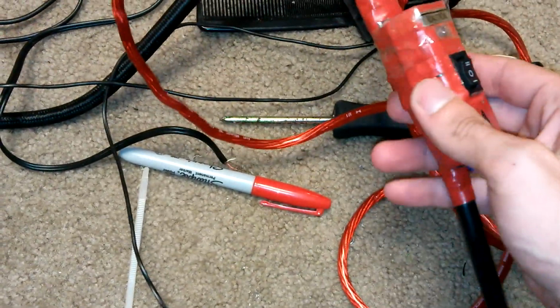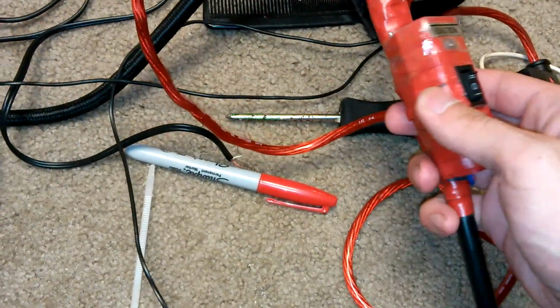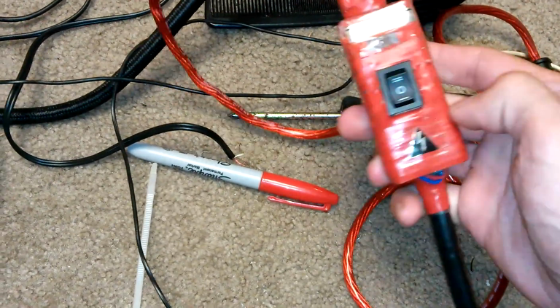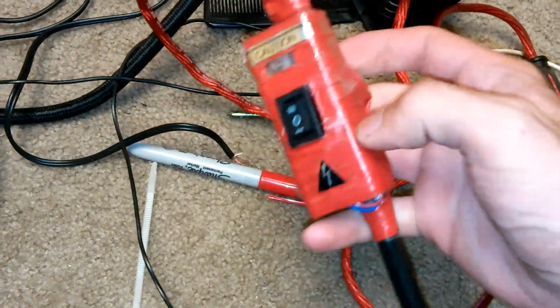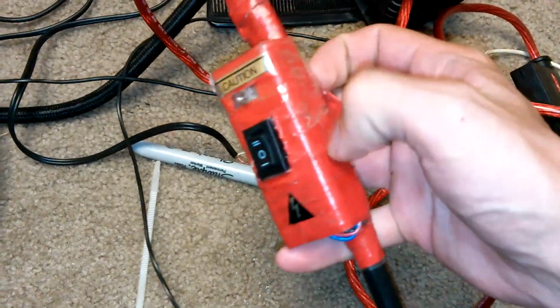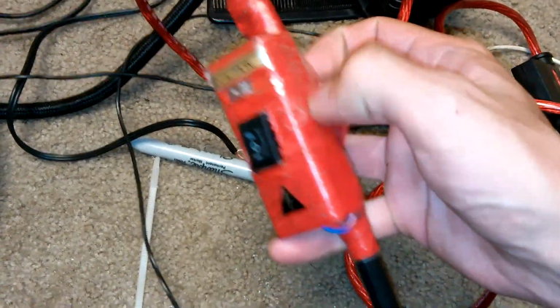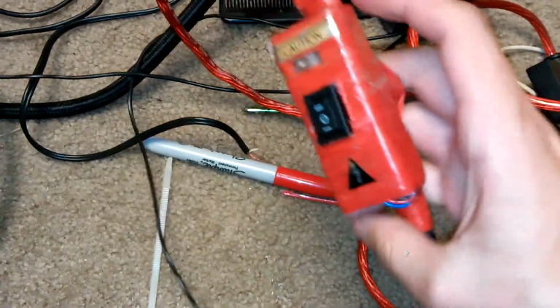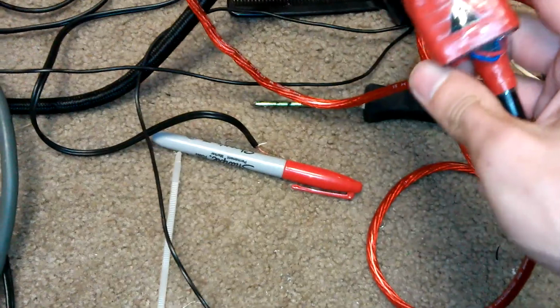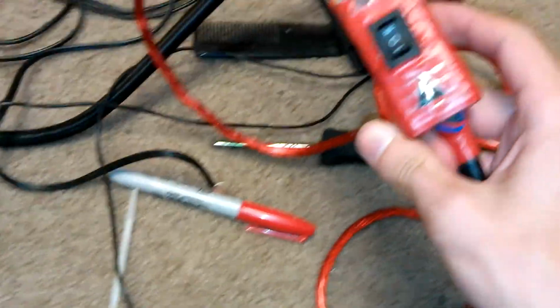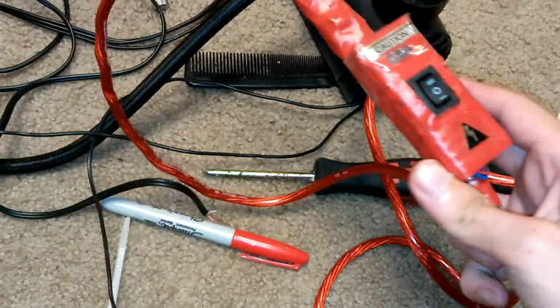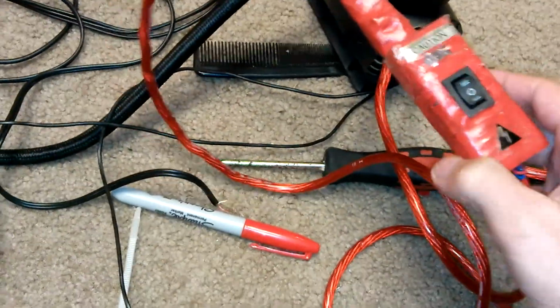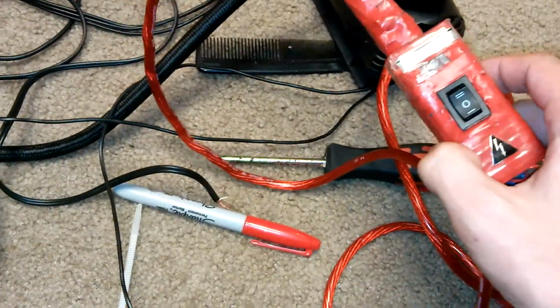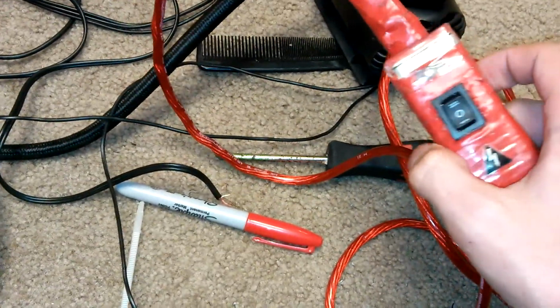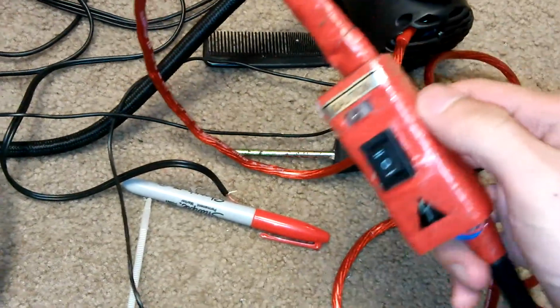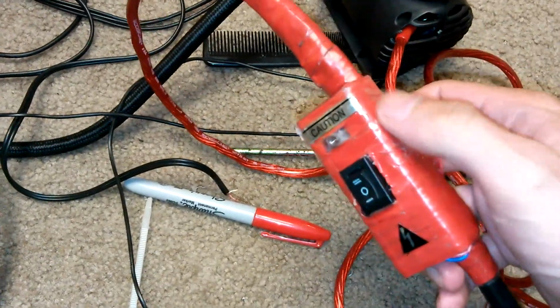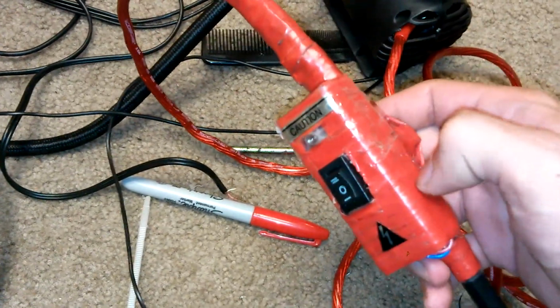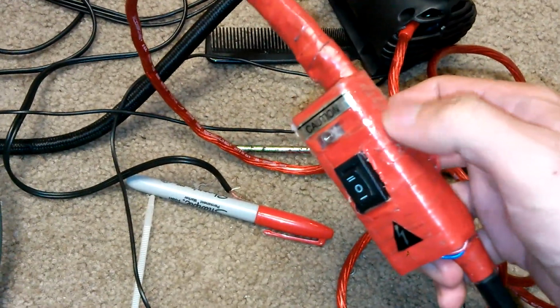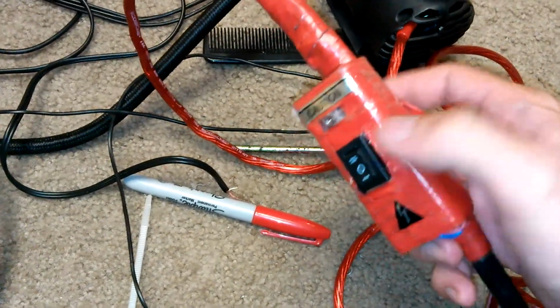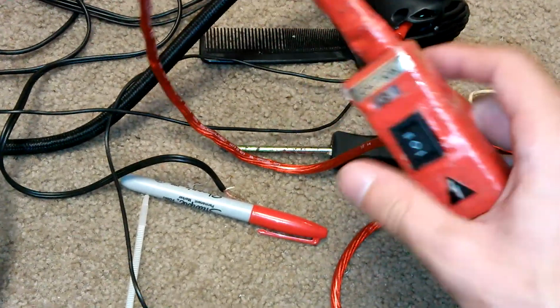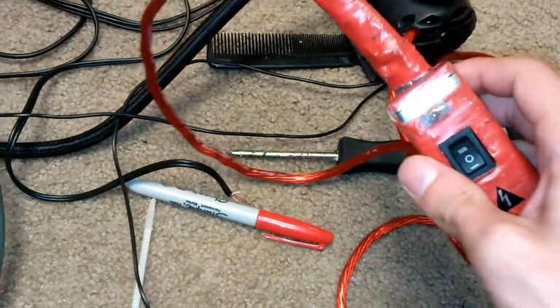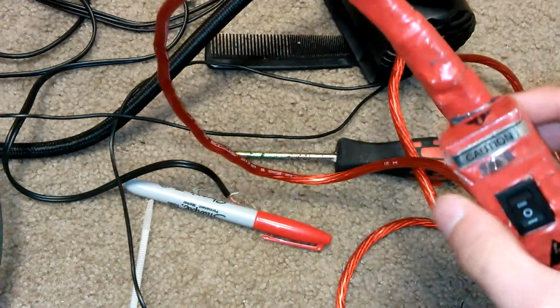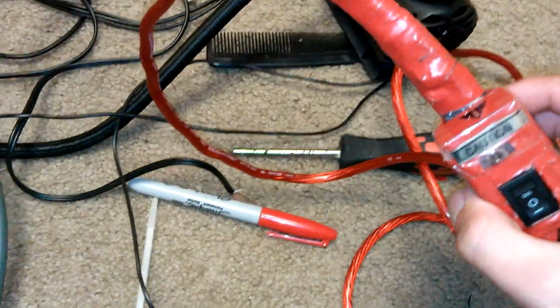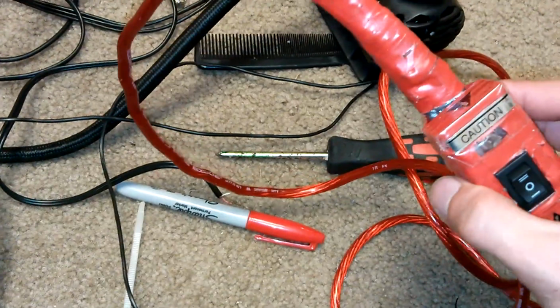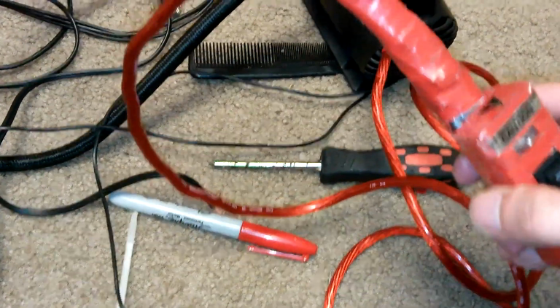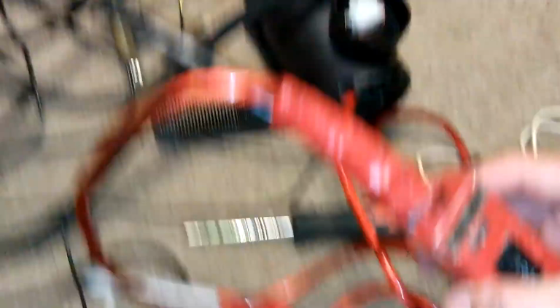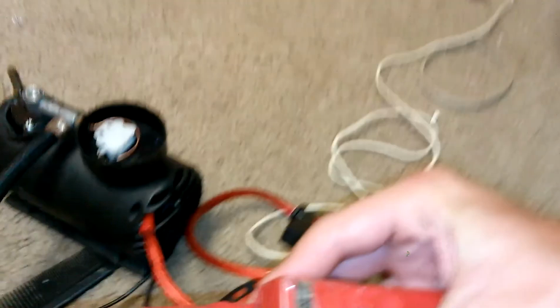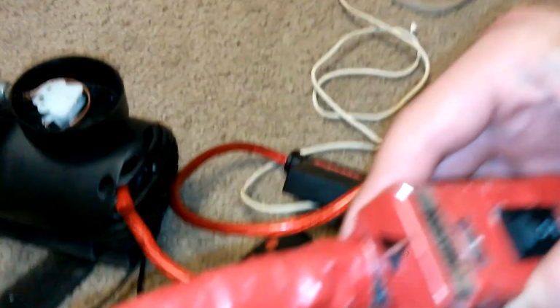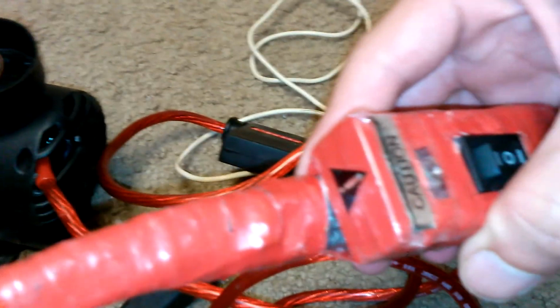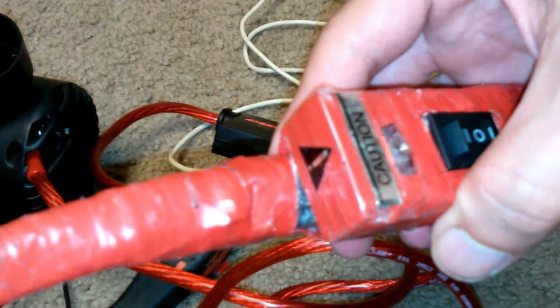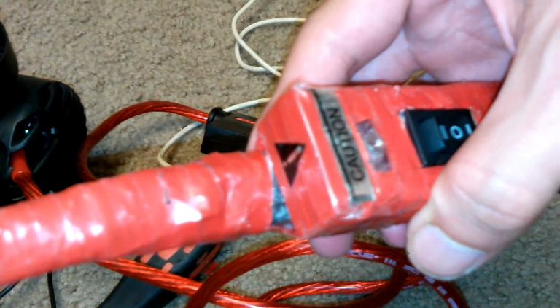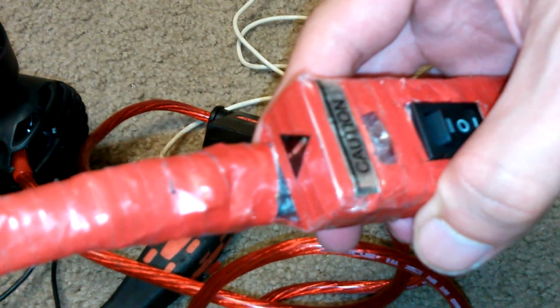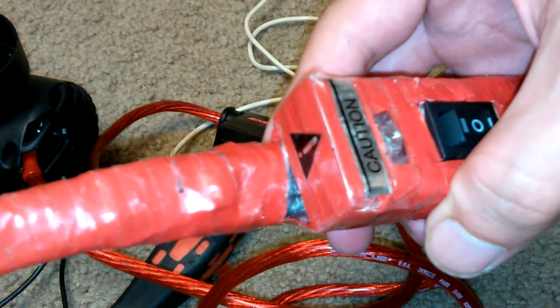I modified and gutted it out, and all the wiring is done up inside — soldered up, hot glued in place, and all sealed up ready to go. I put some little electrical stickers on there, which I thought was a nice little touch.